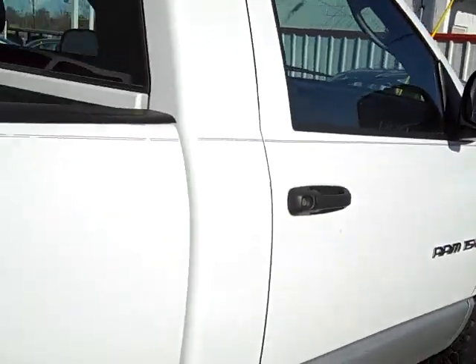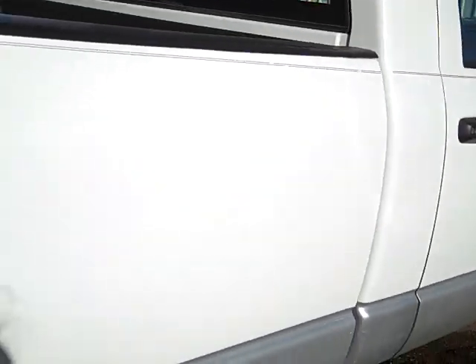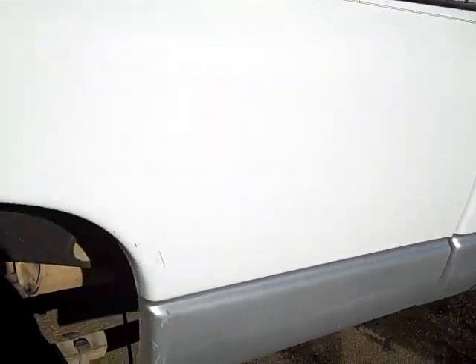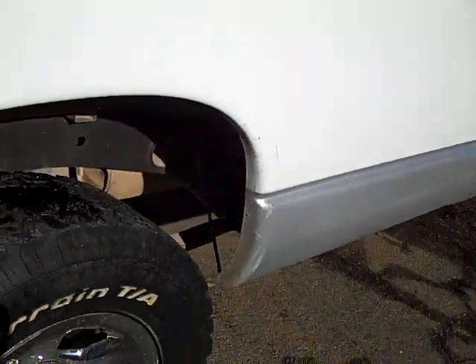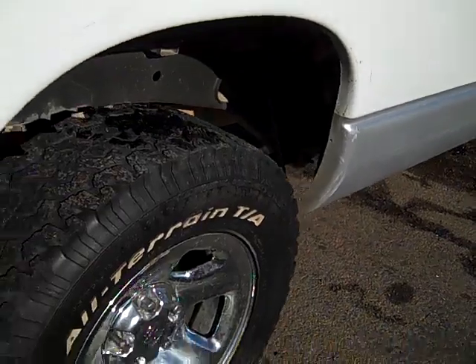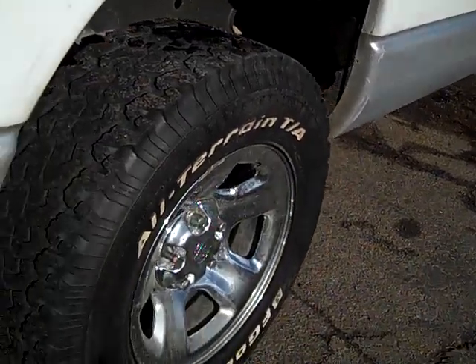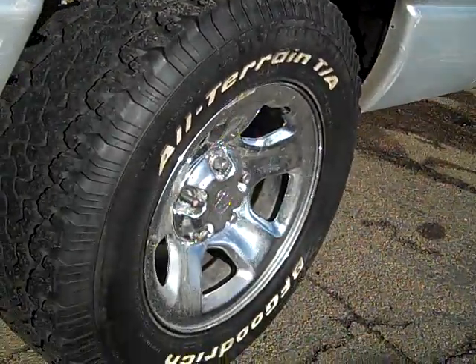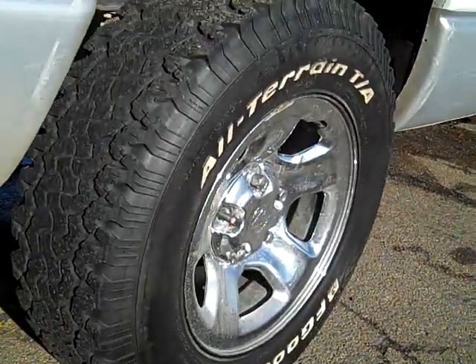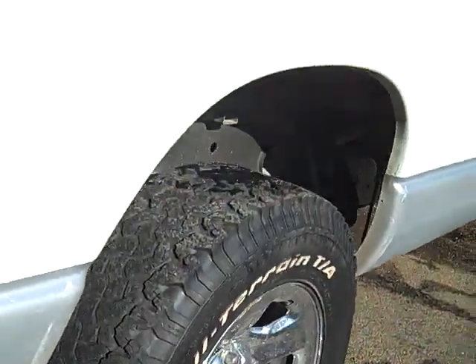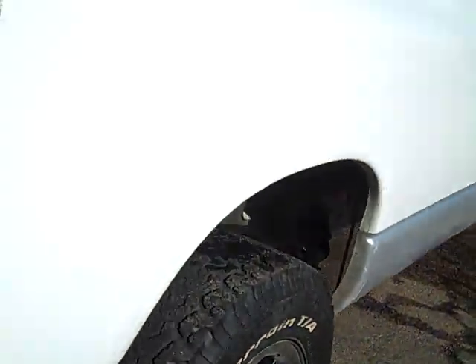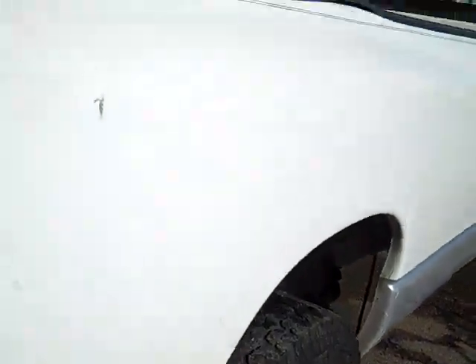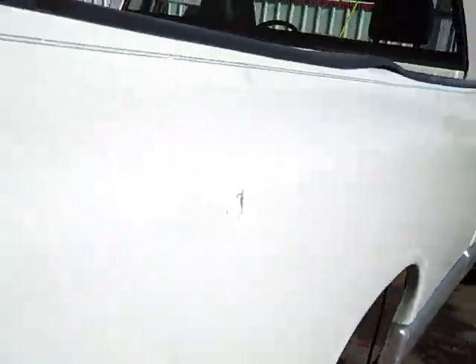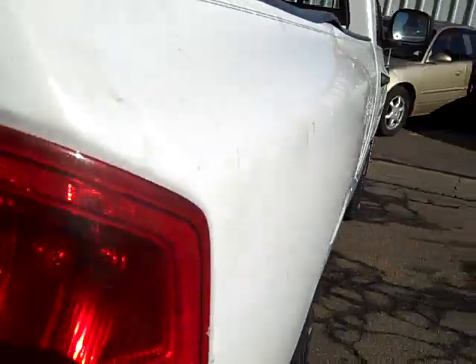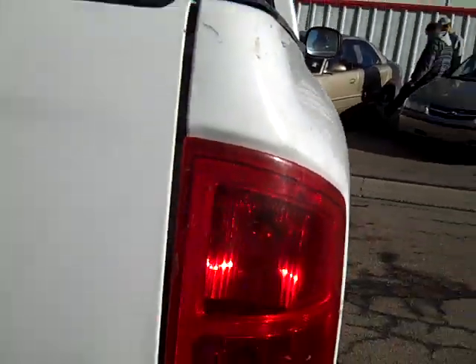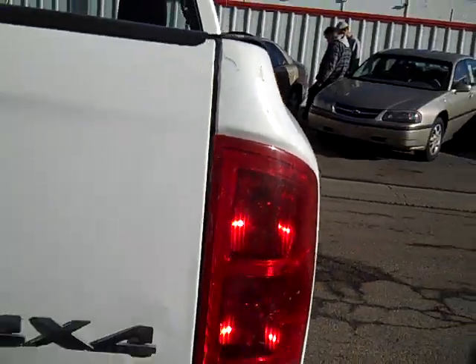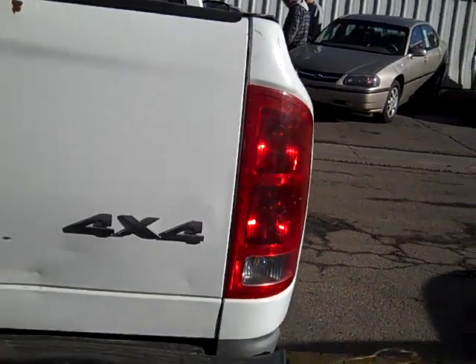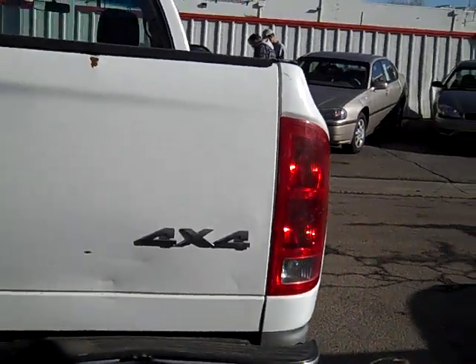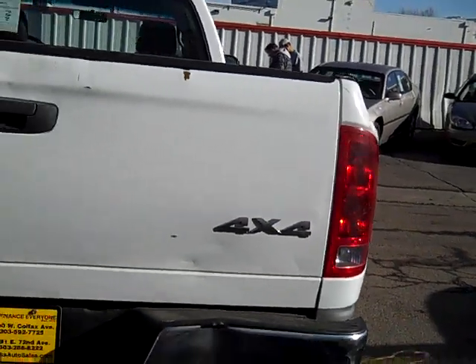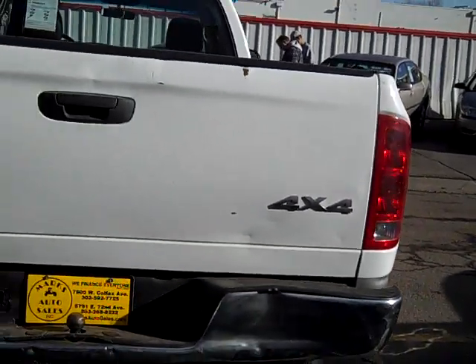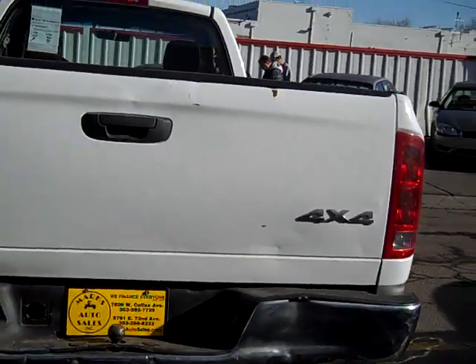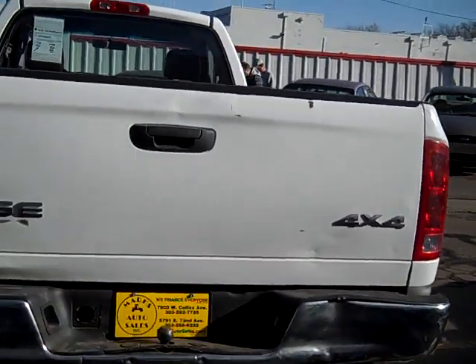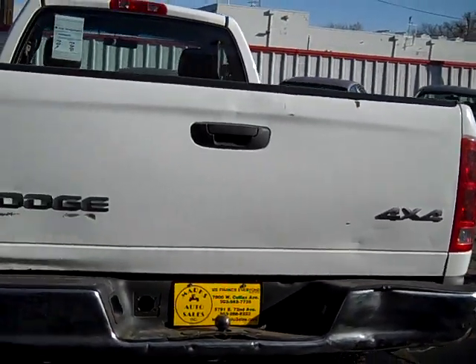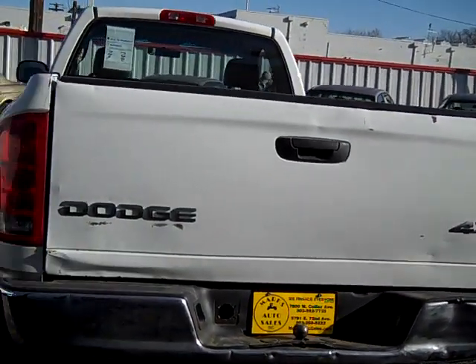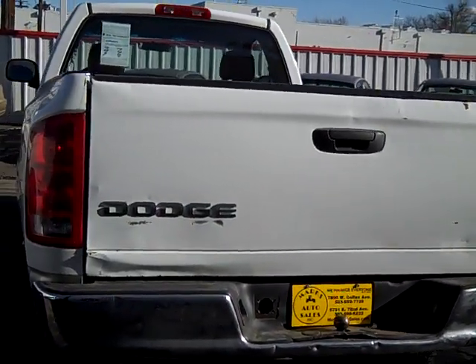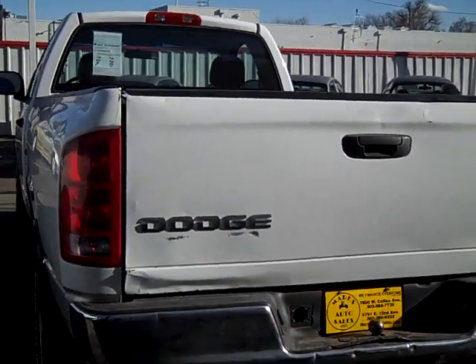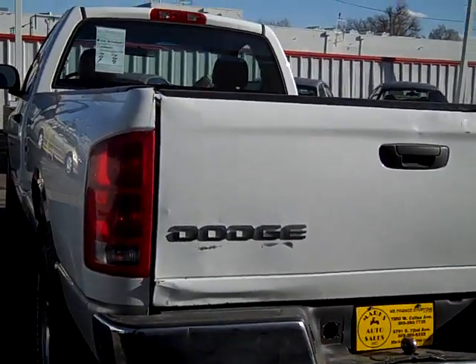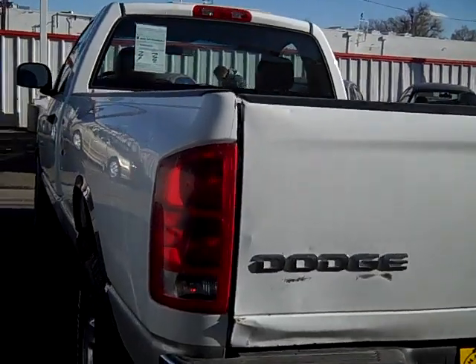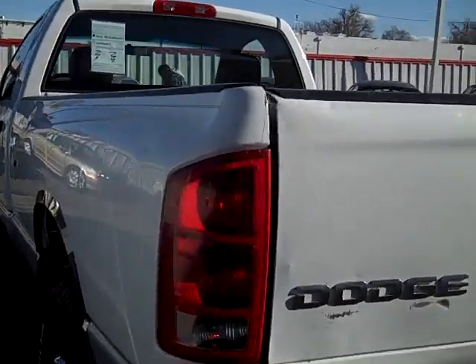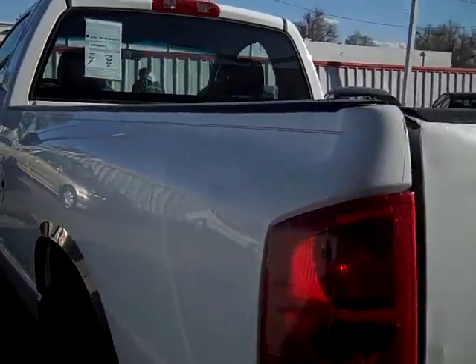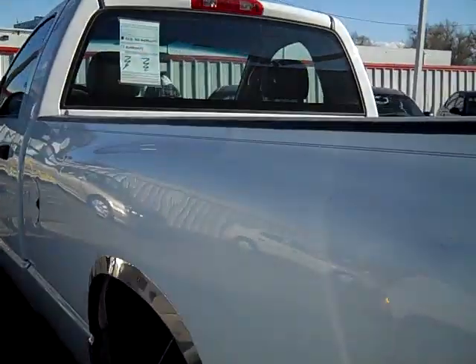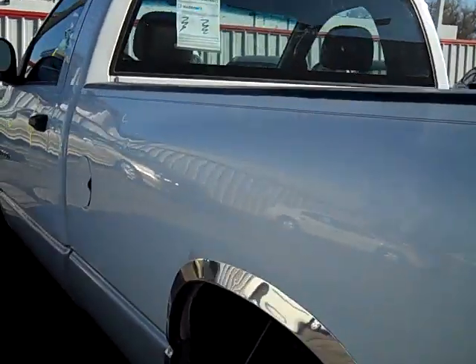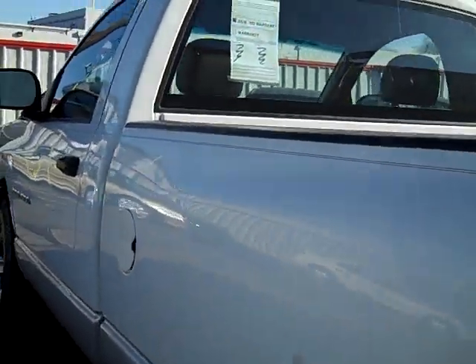We can be able to finance most of our inventory in-house, so even if you've had bad credit, that's not a problem. Taking a look around the truck, it's a 4x4, 2 door, single cab.